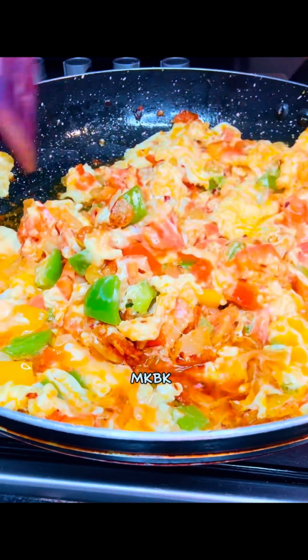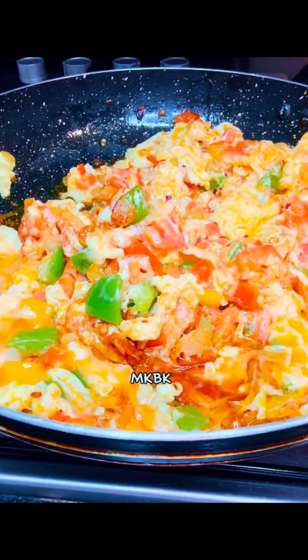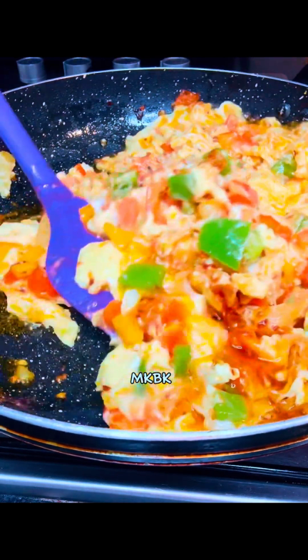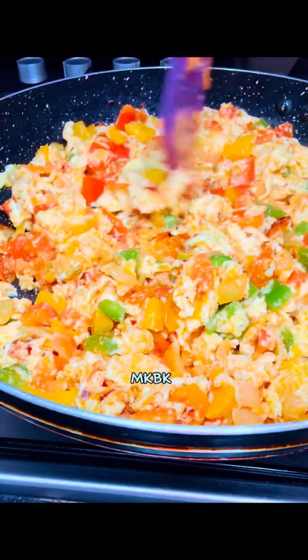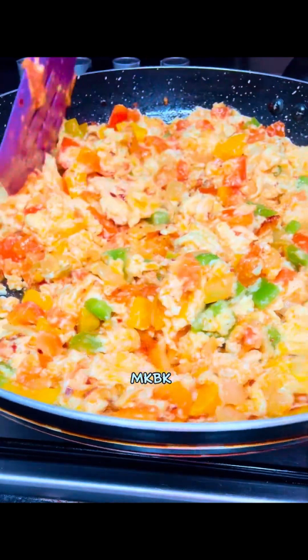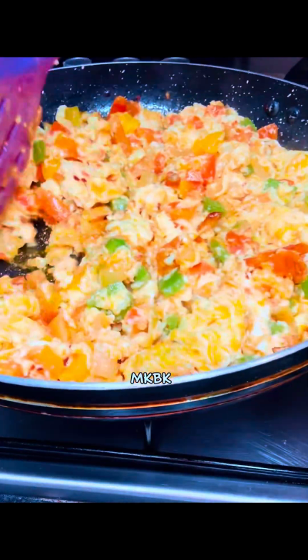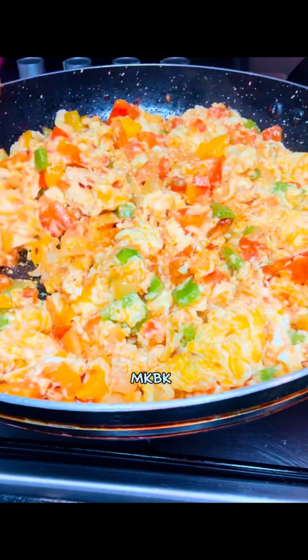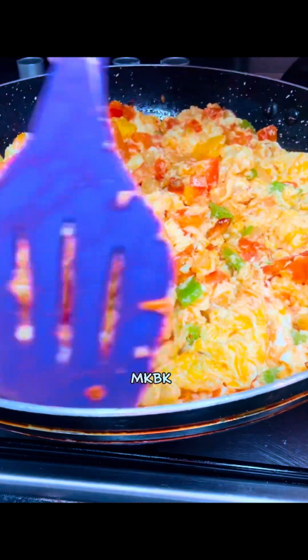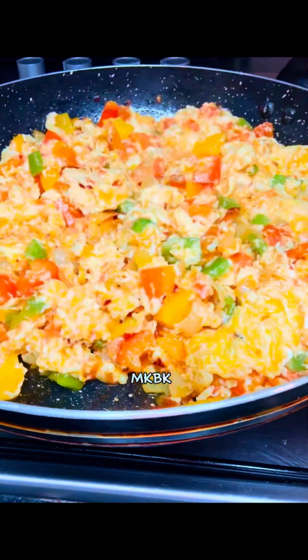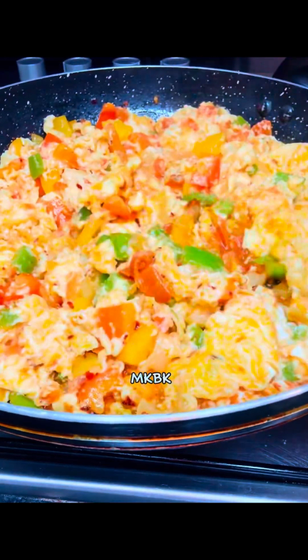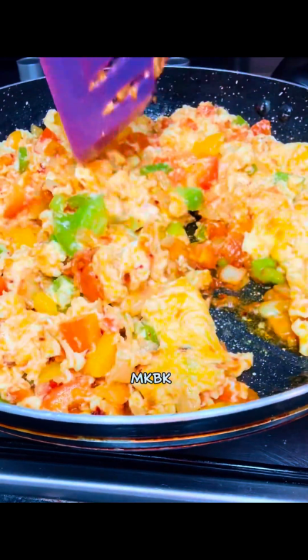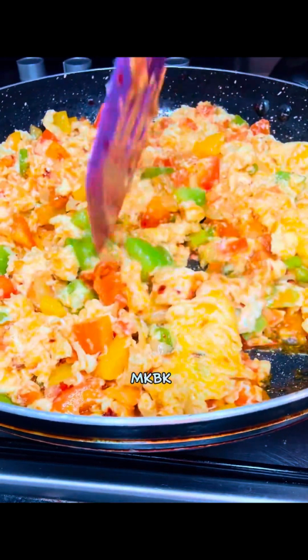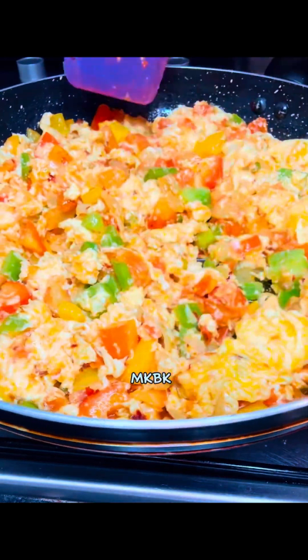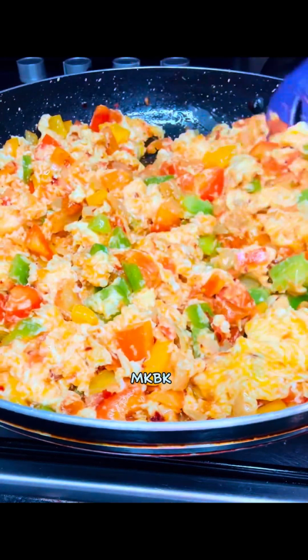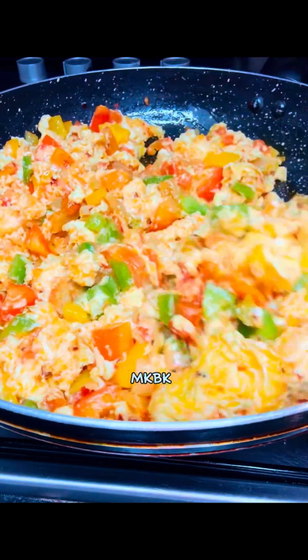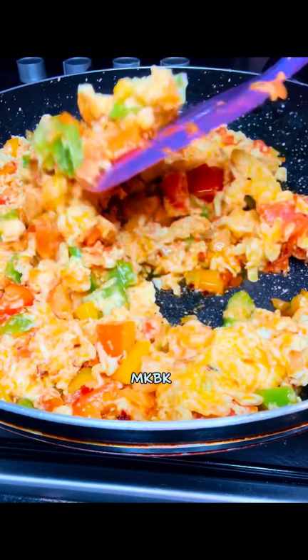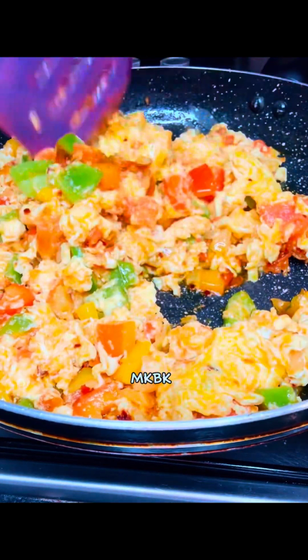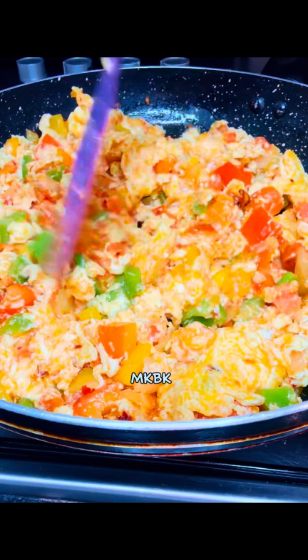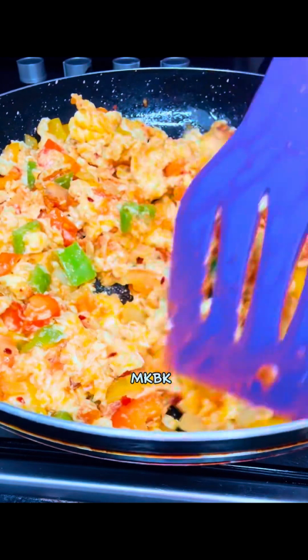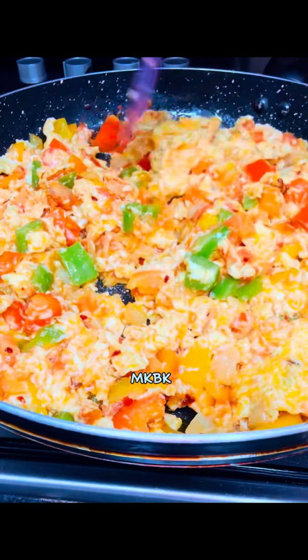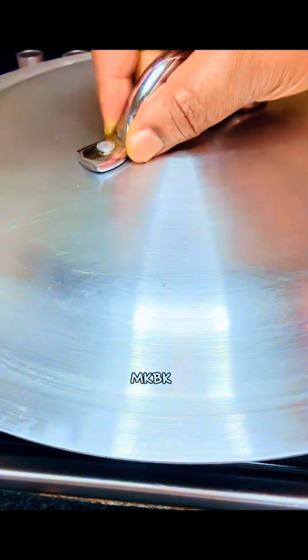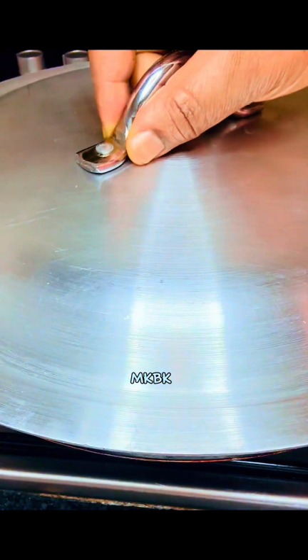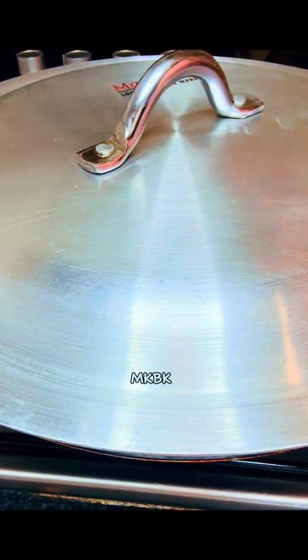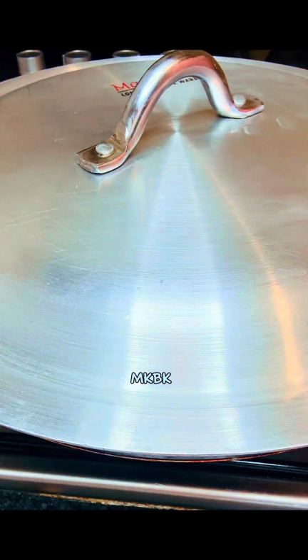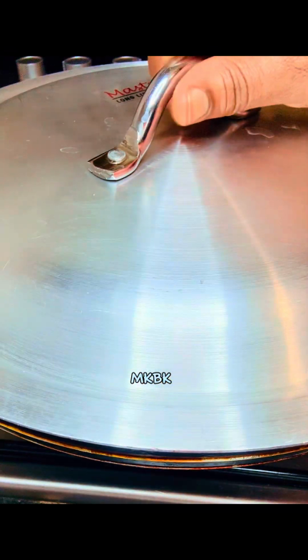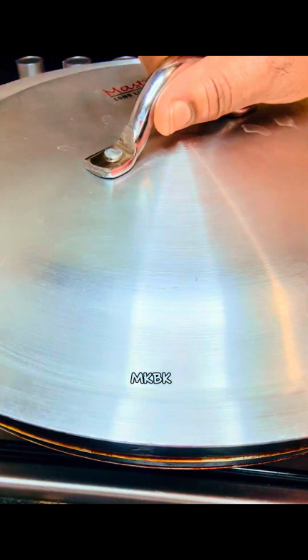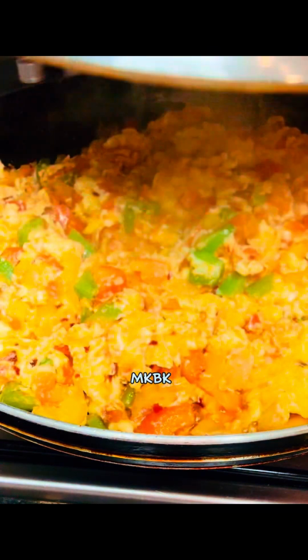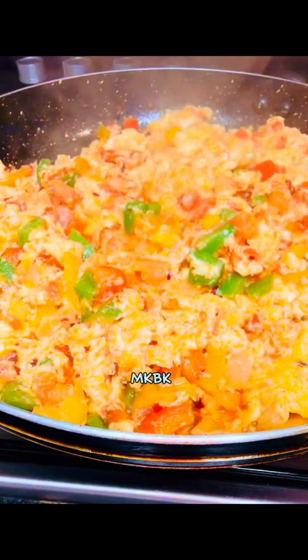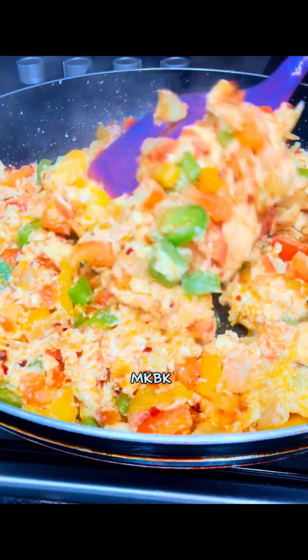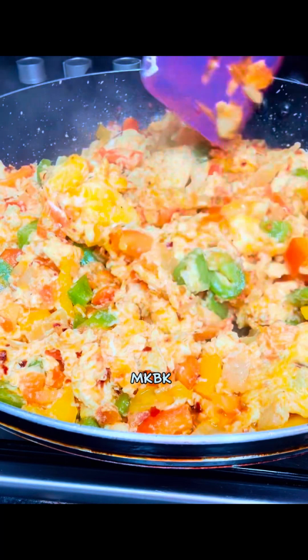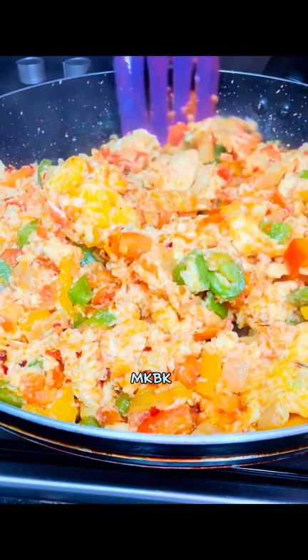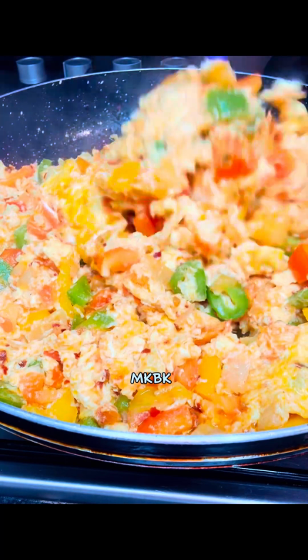Guys, this egg sauce is making sense — do you see how it looks? This egg sauce is really giving! Can you see the colors? Next I covered the pan to cook for three minutes on medium heat.